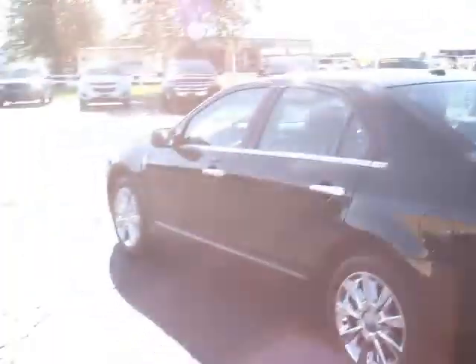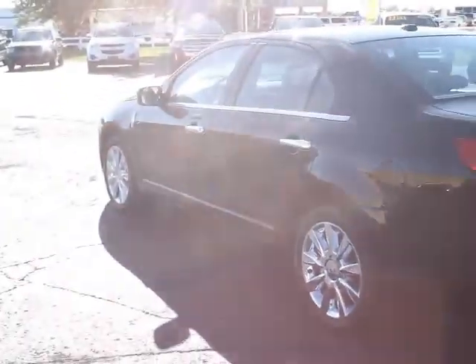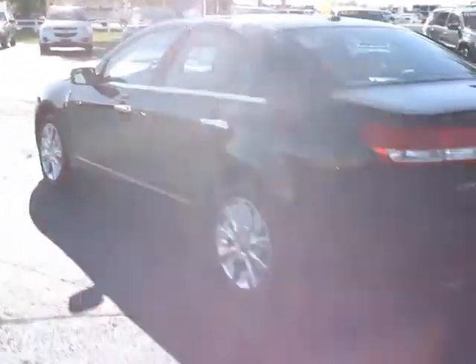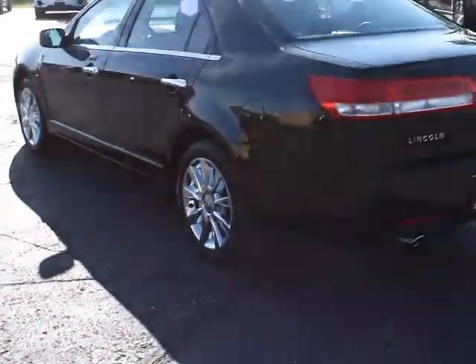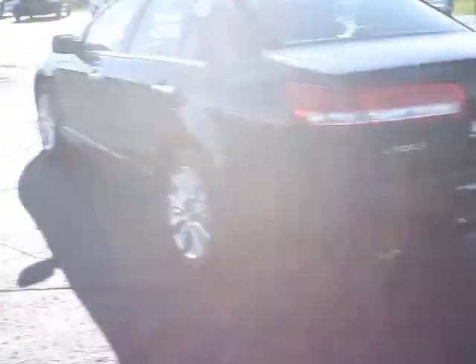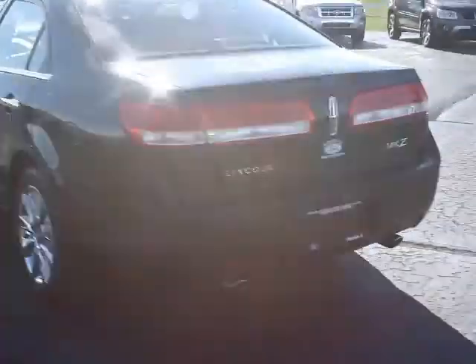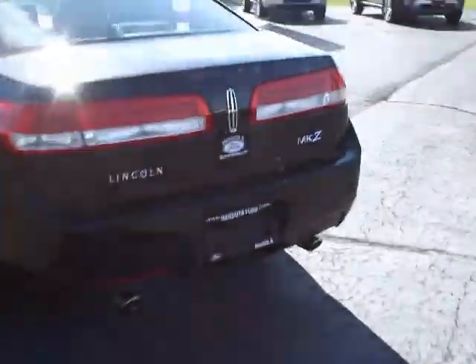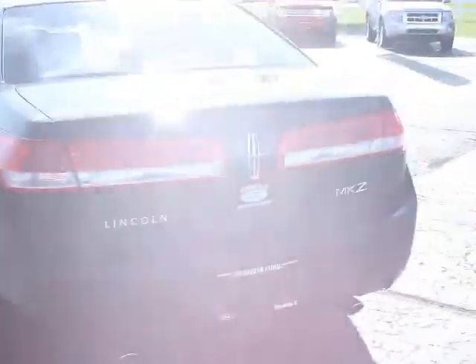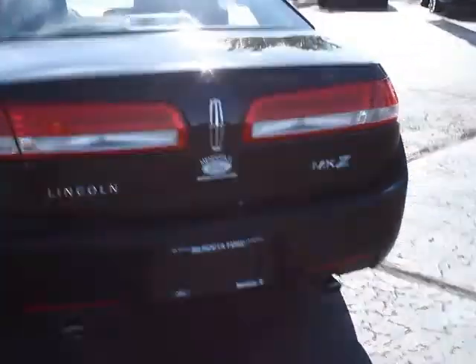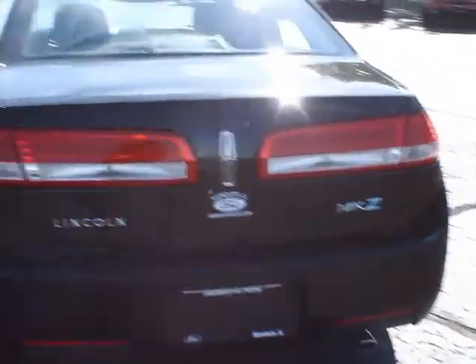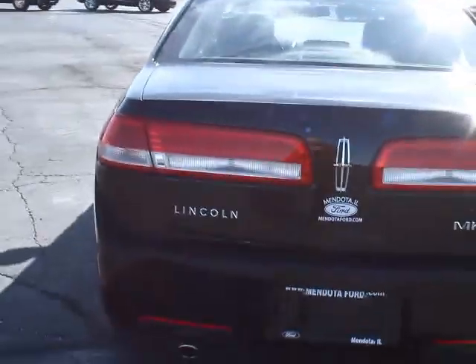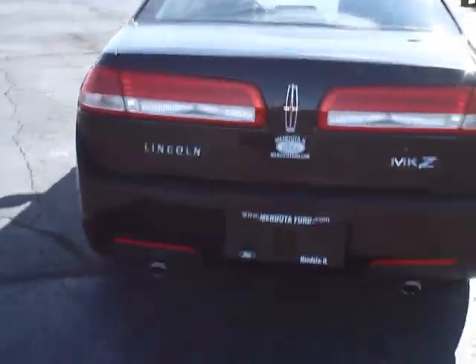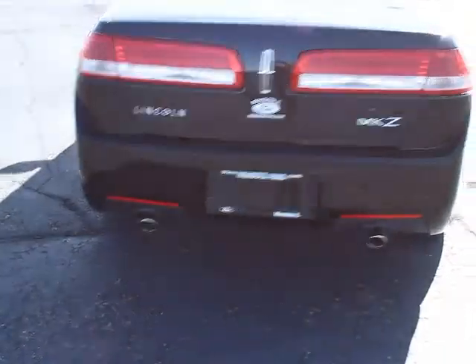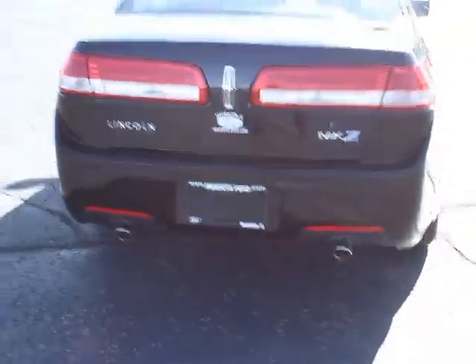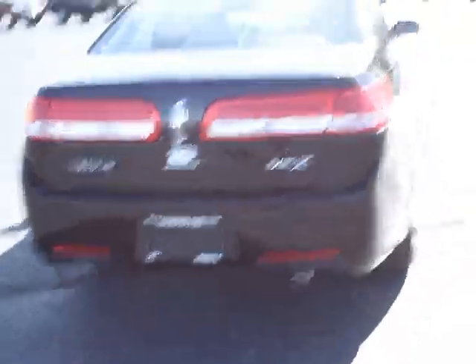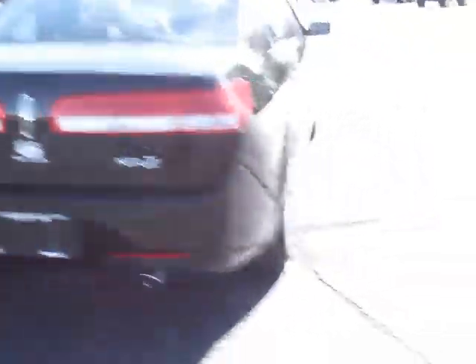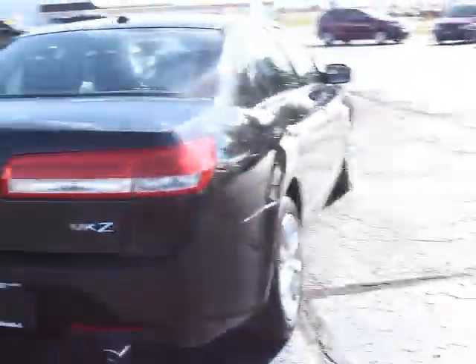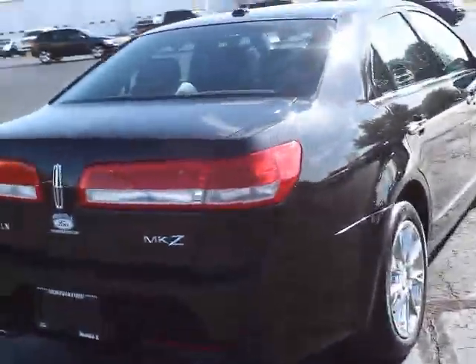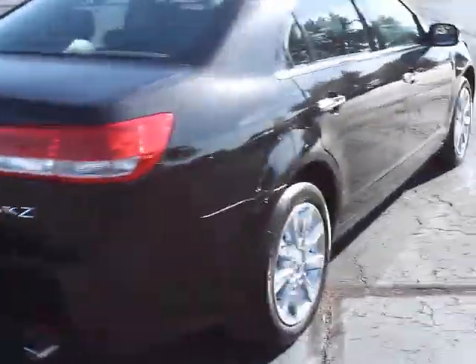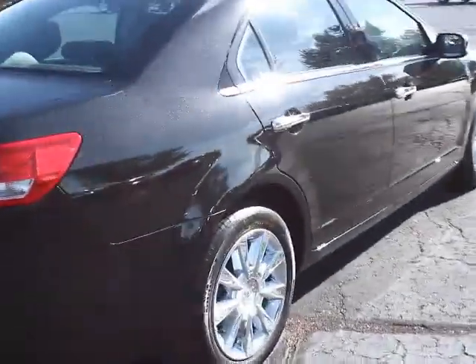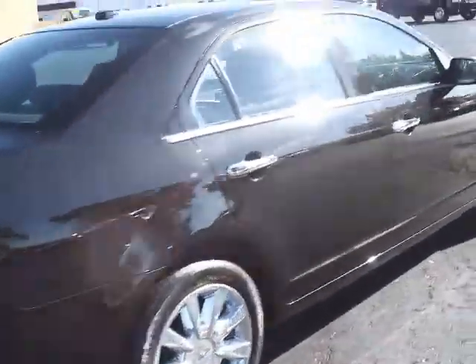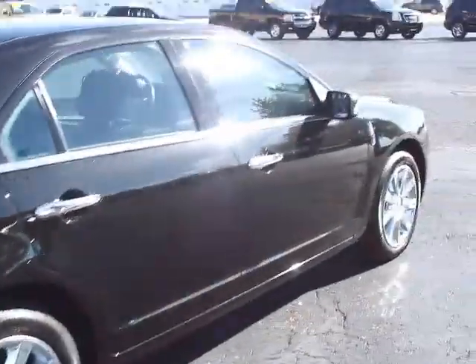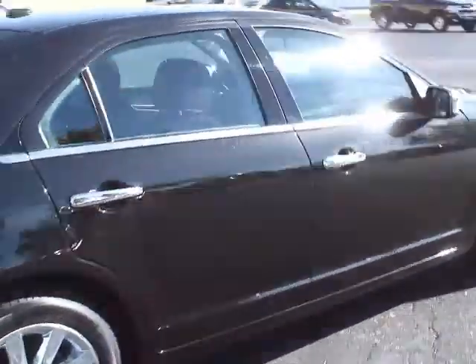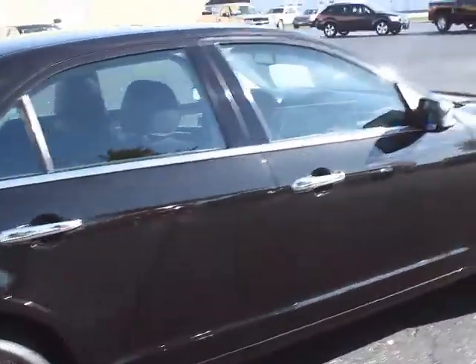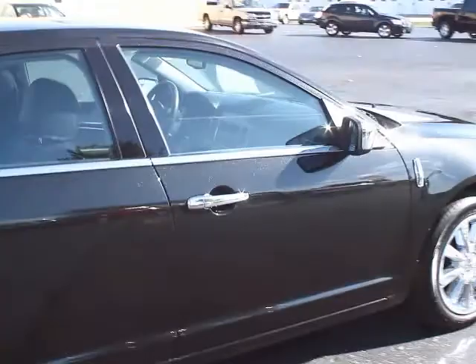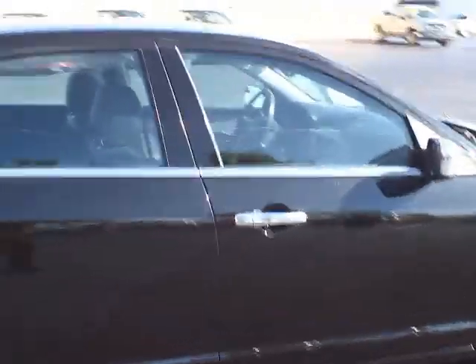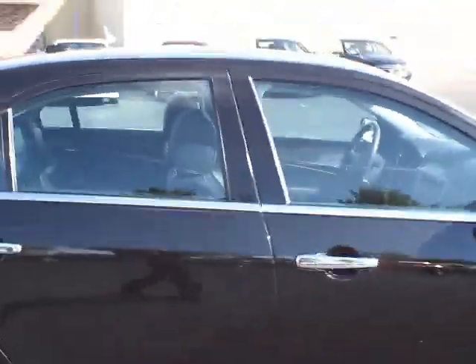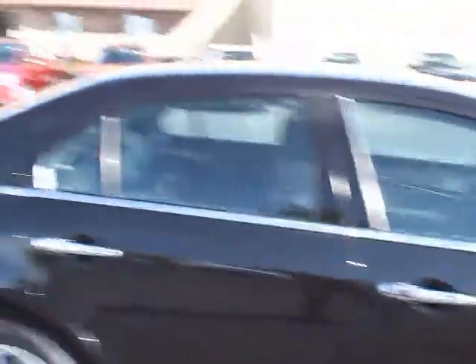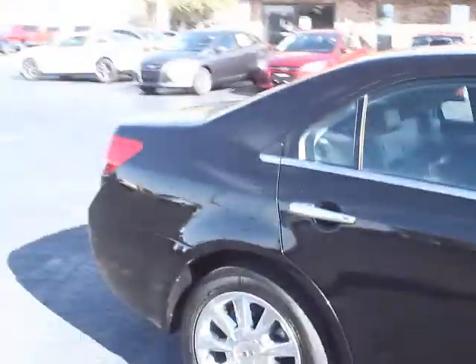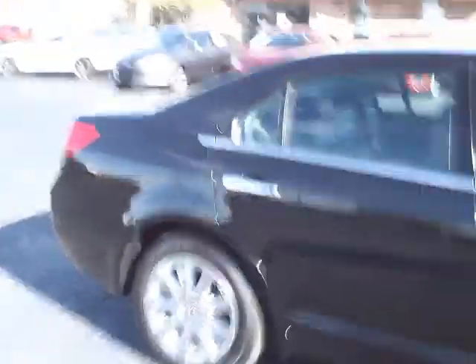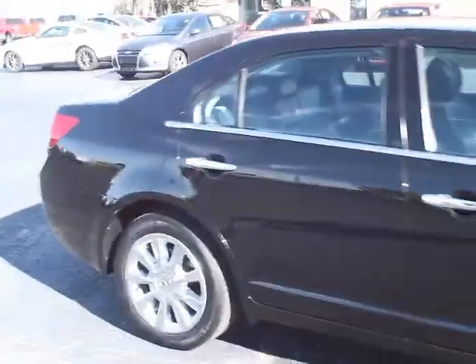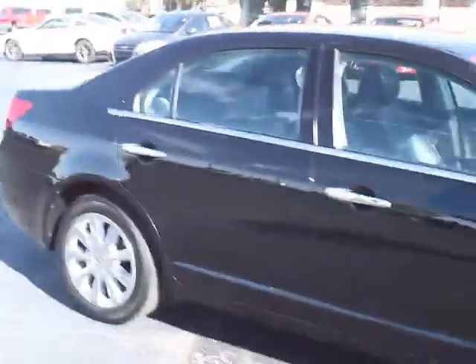They only have 10,000 miles on them so they're like brand new. Dual chrome exhaust. This has the backup sensor, SYNC, heated and cooled seats, loaded leather, and sunroof.